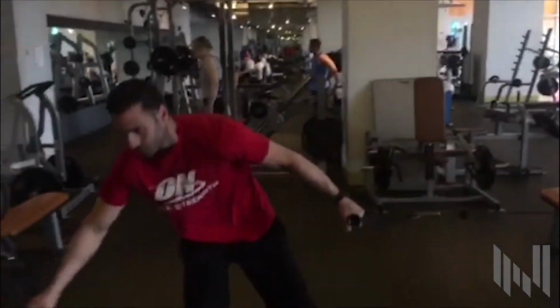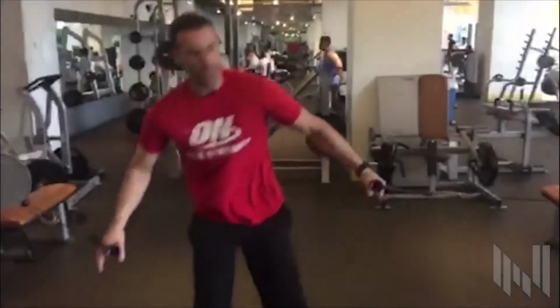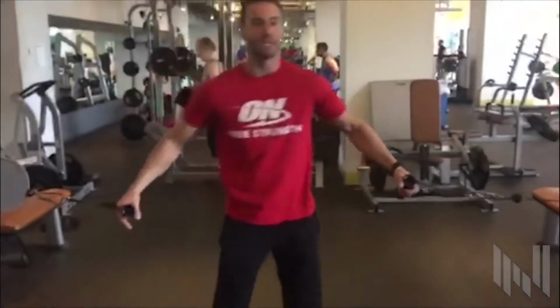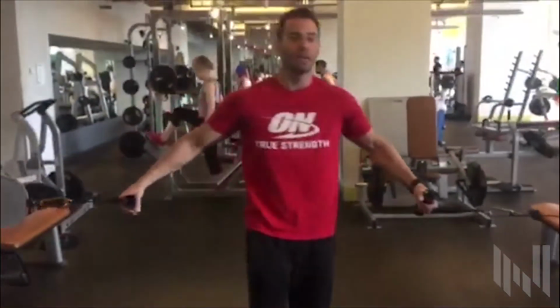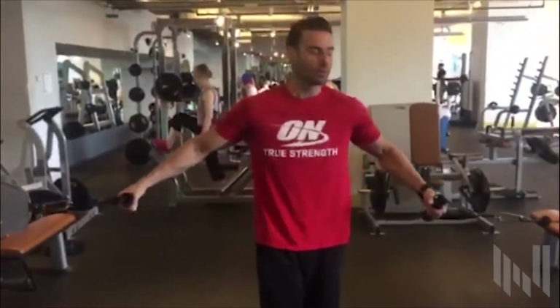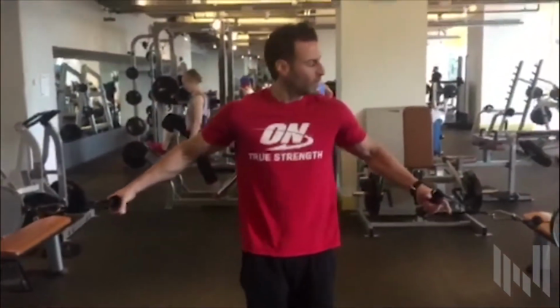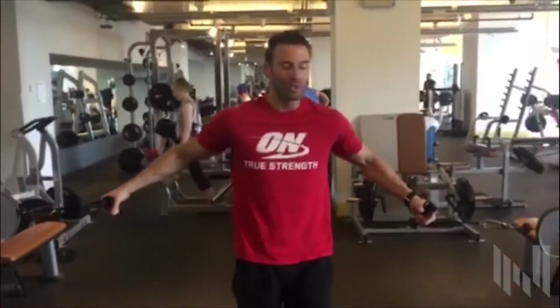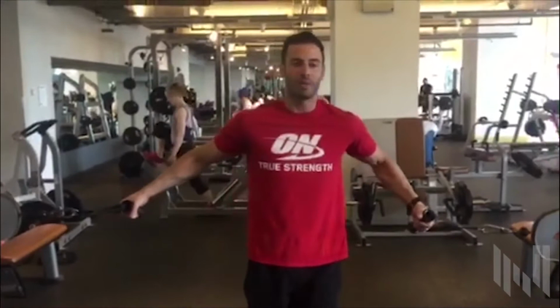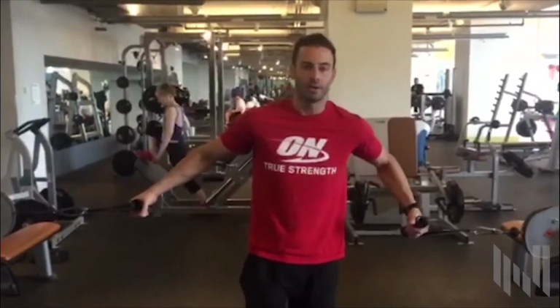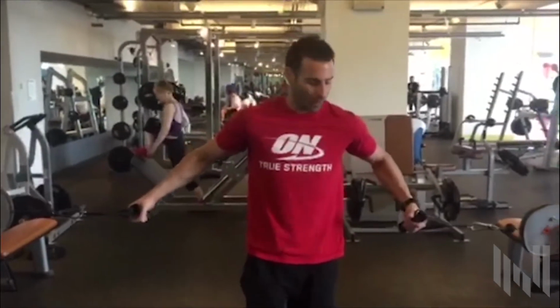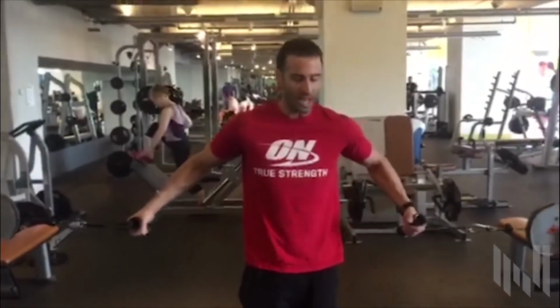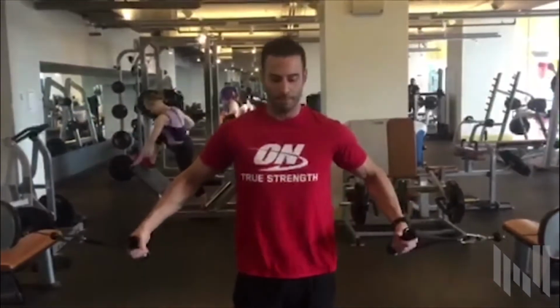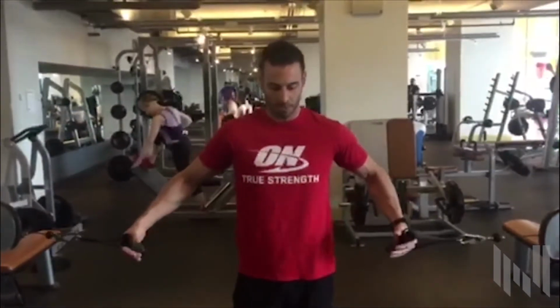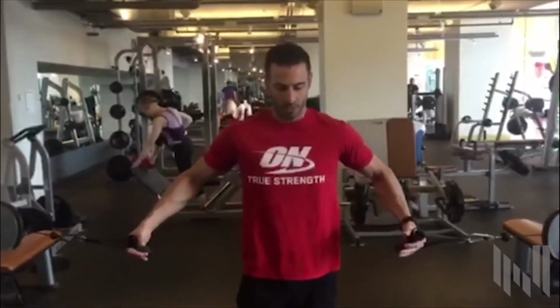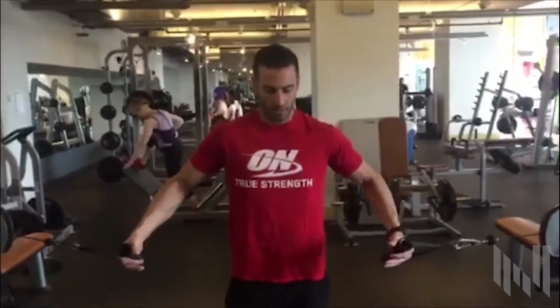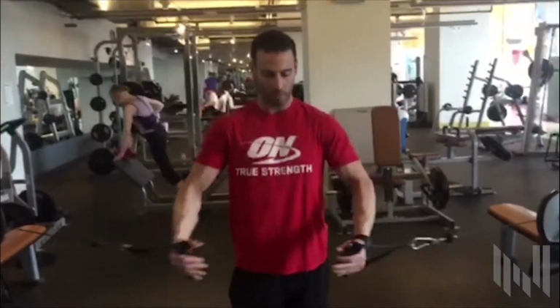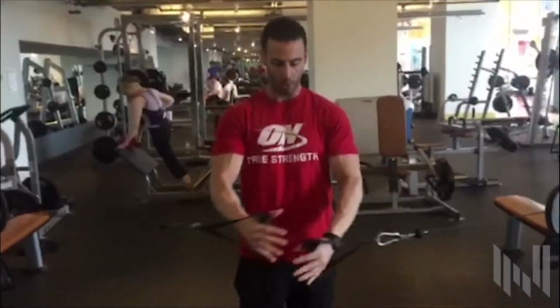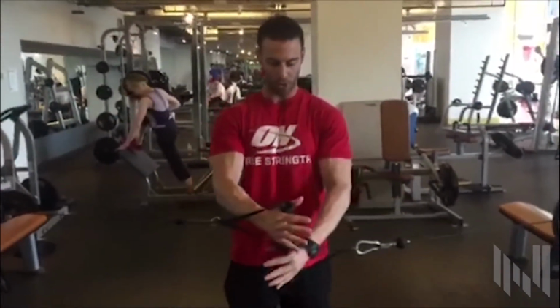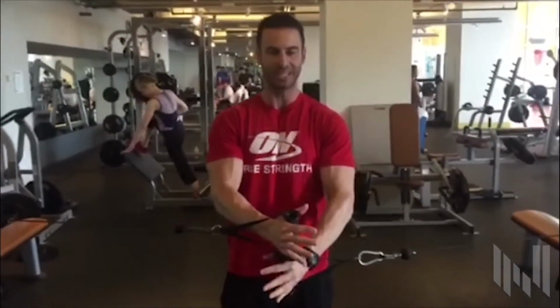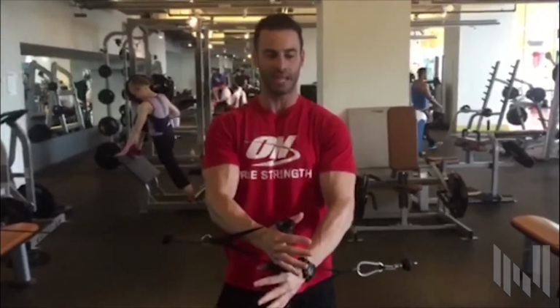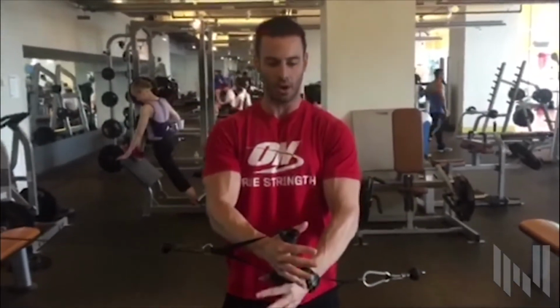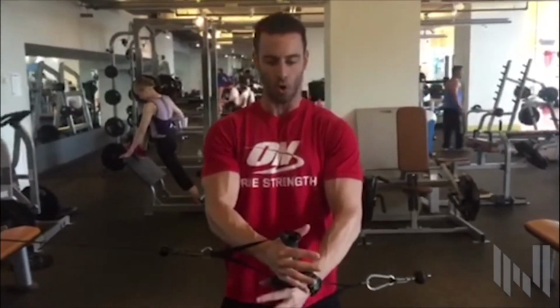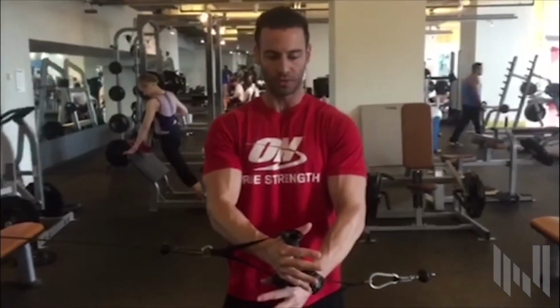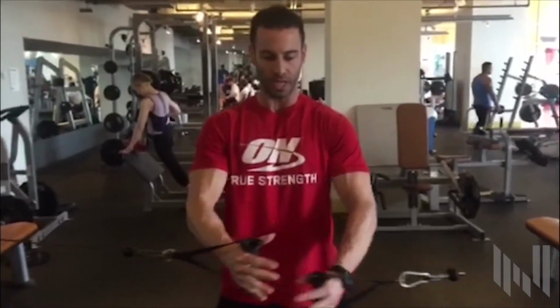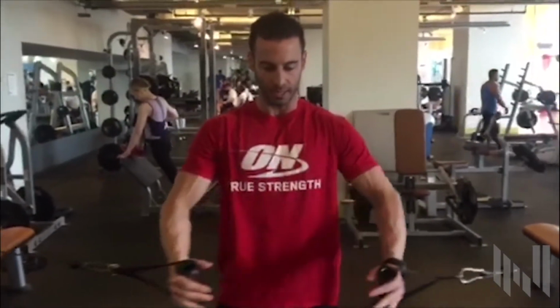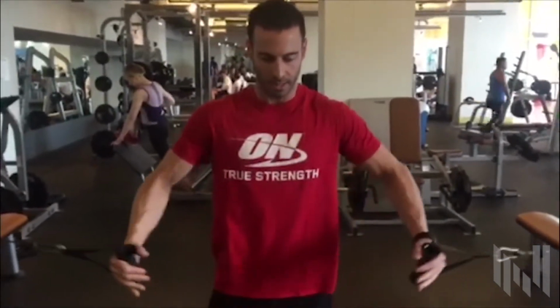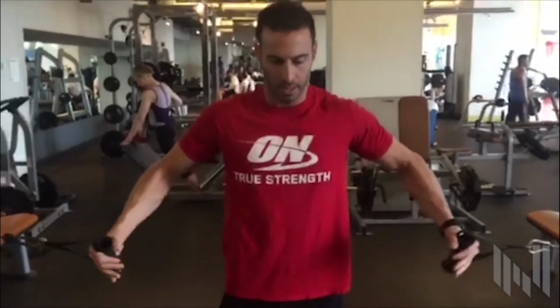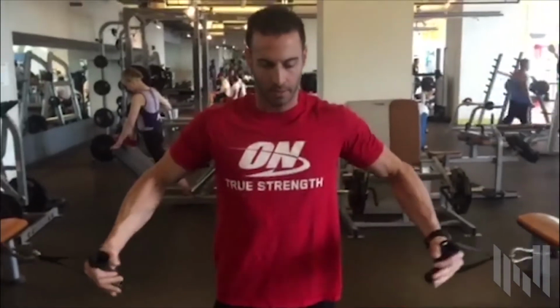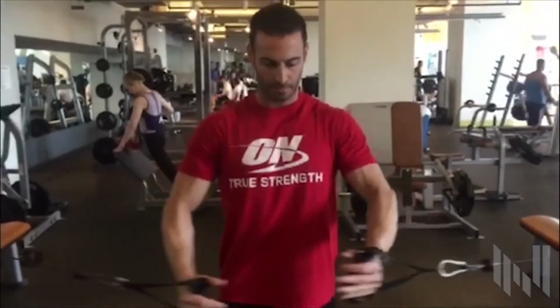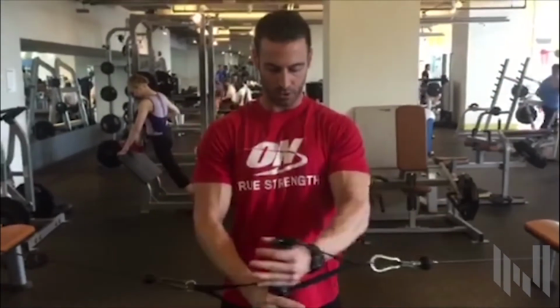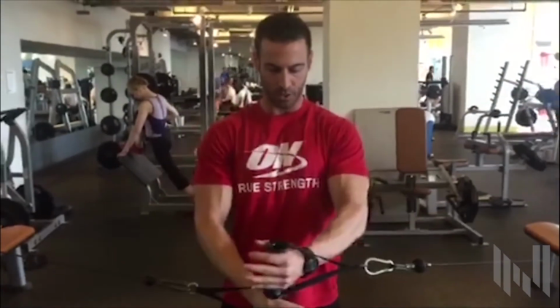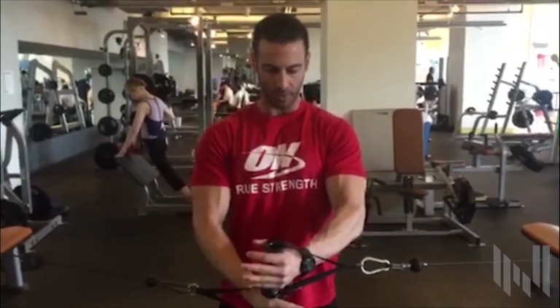You want to keep the cable pulleys at waist height, hold straight to the center, and hold for 2 seconds. Then switch grips.